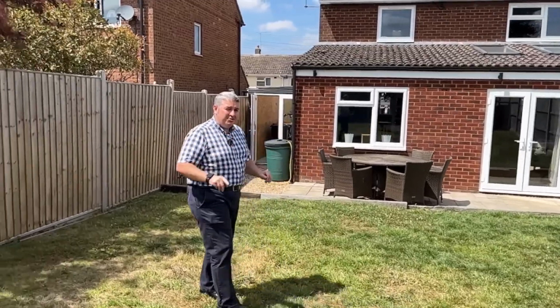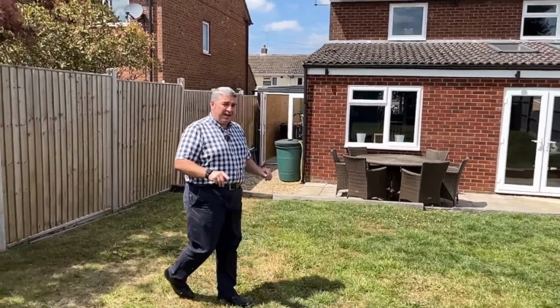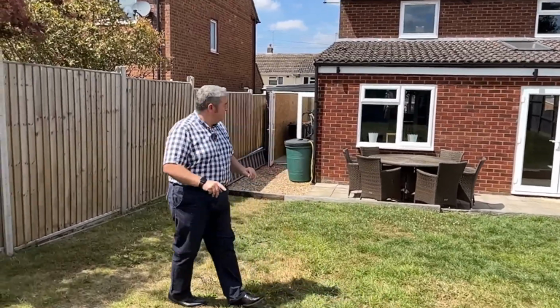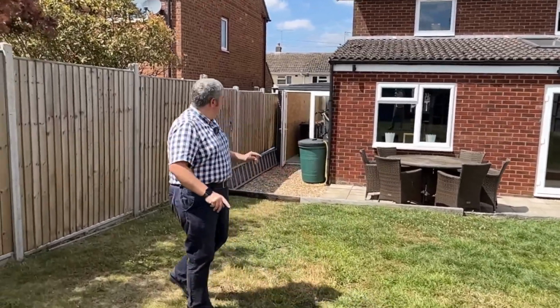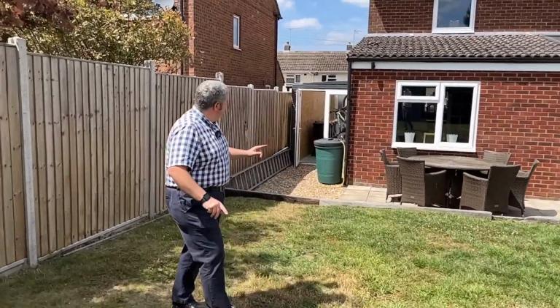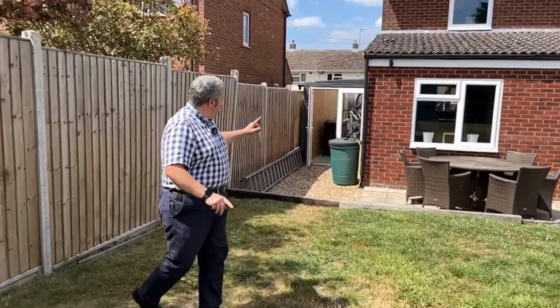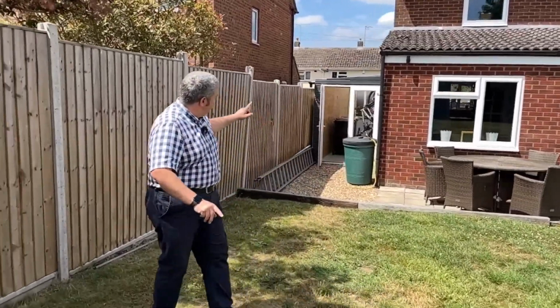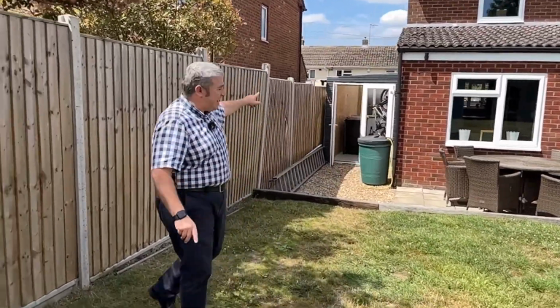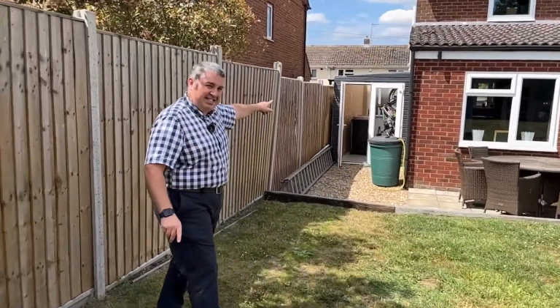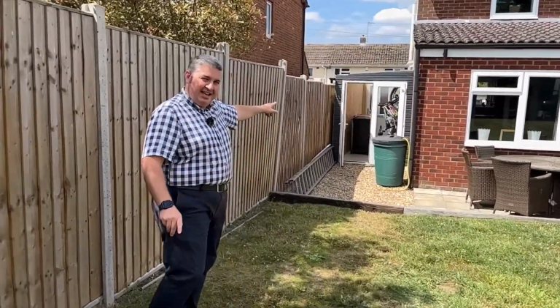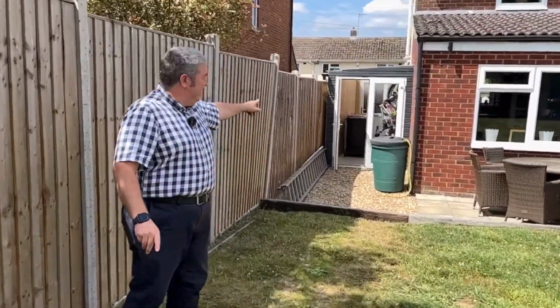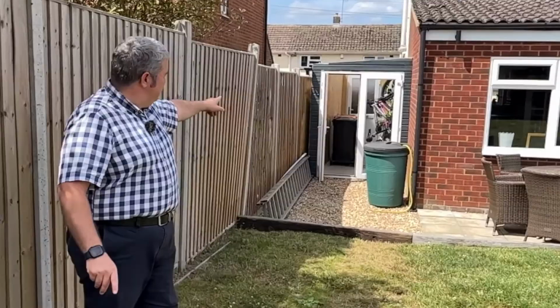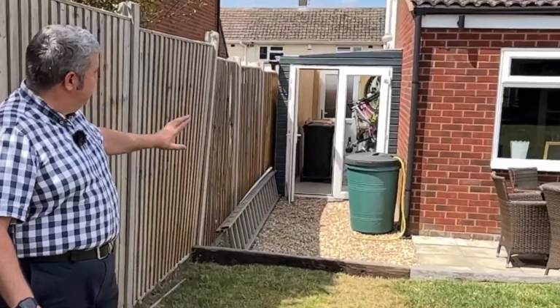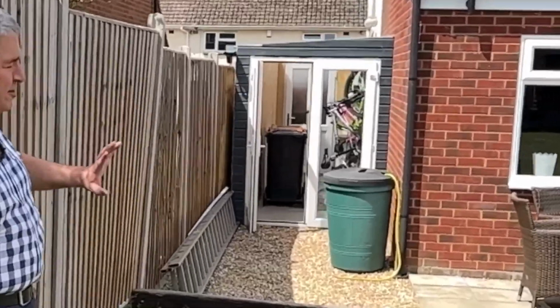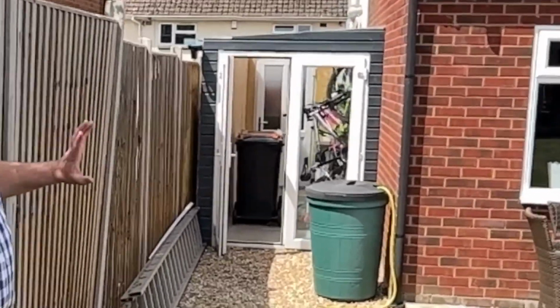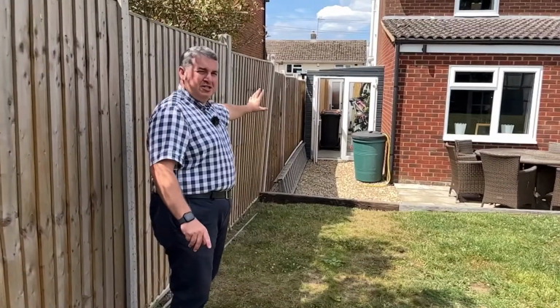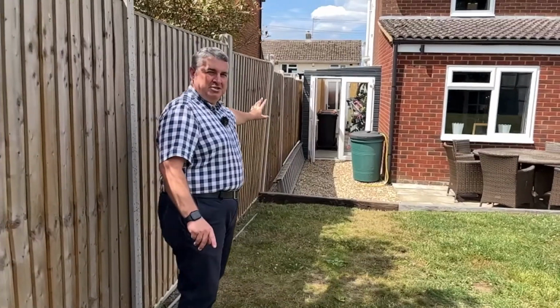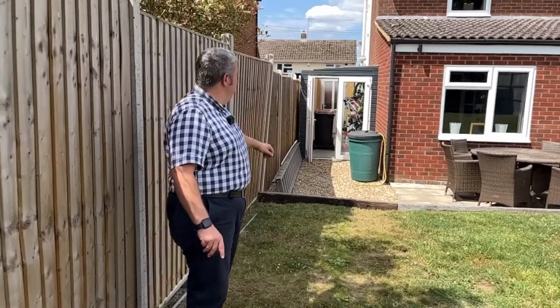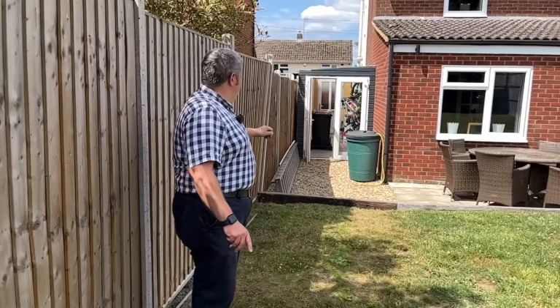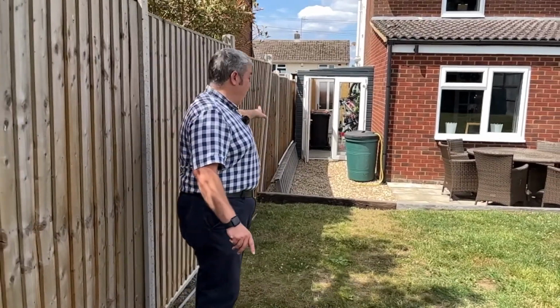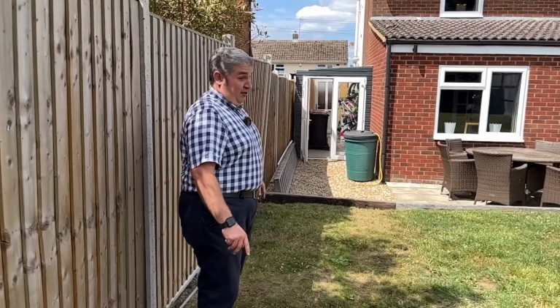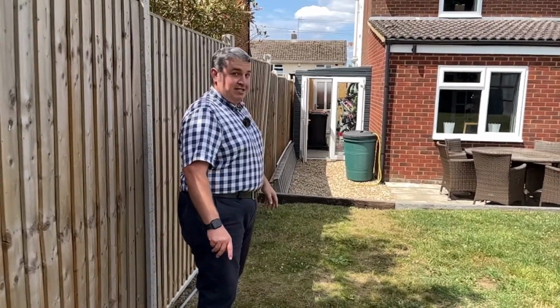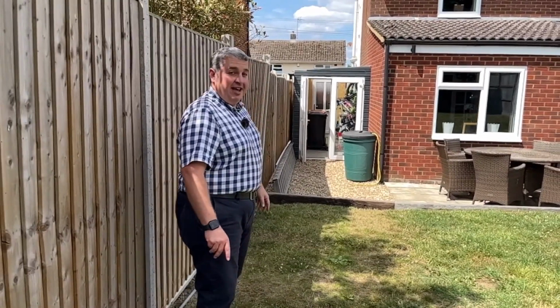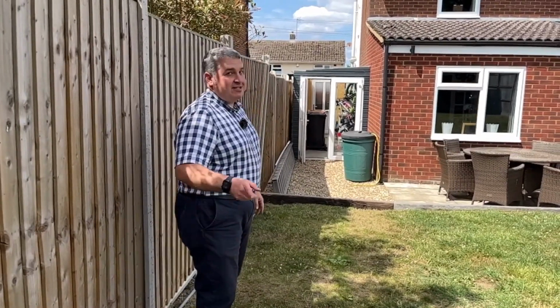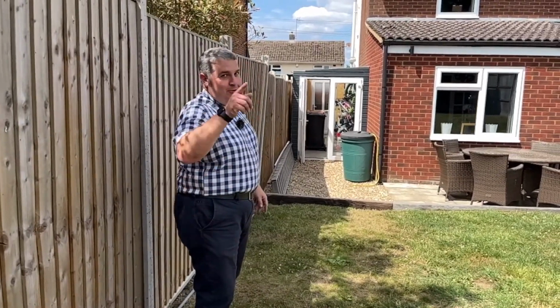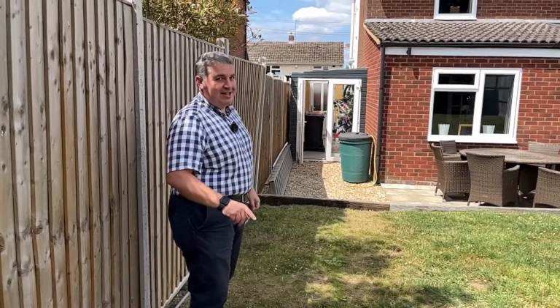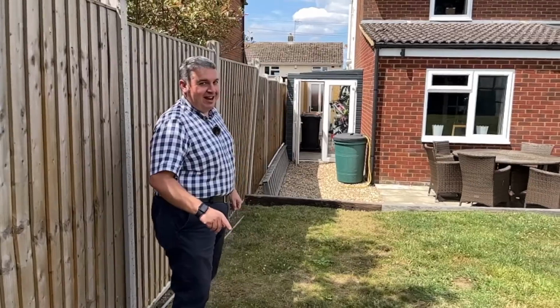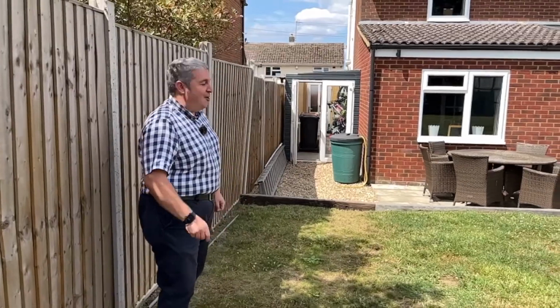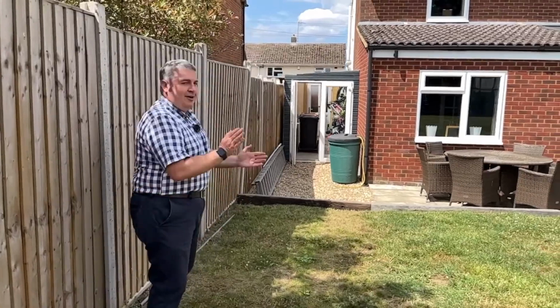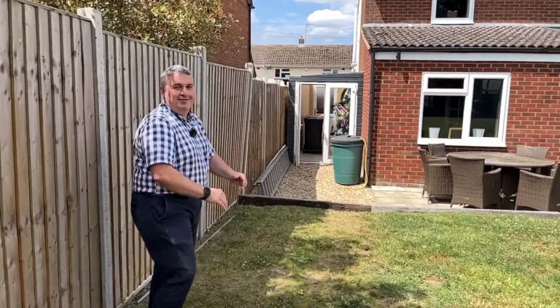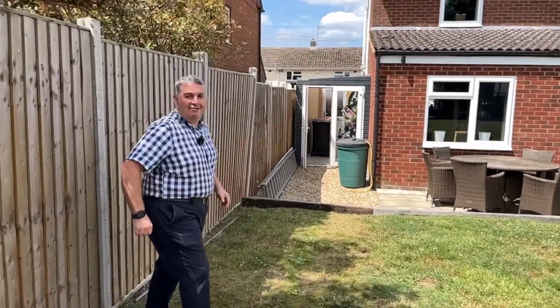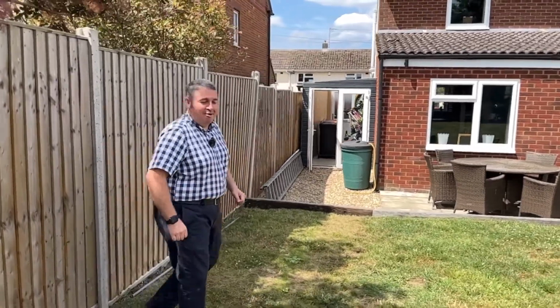It doesn't have a garage, but it does have this fantastic lean-to space, offering loads of space throughout. Fully, fully kitted with the electrics — the owner's an electrician, you'll have you know. What a cracking property.